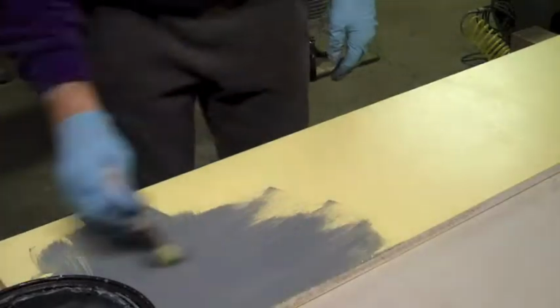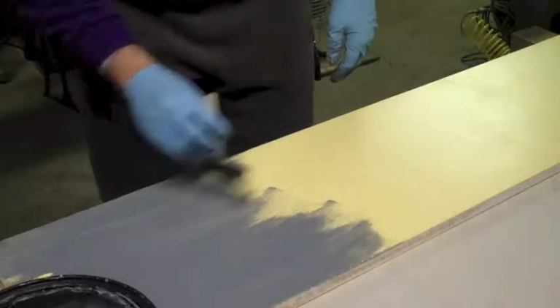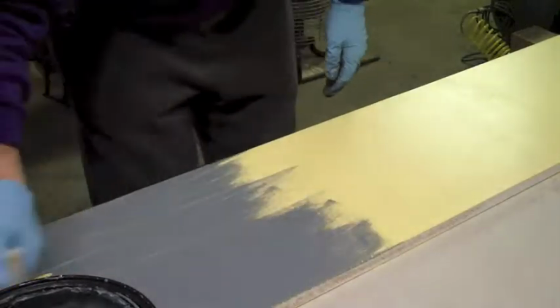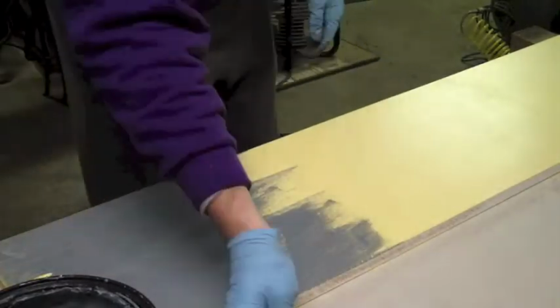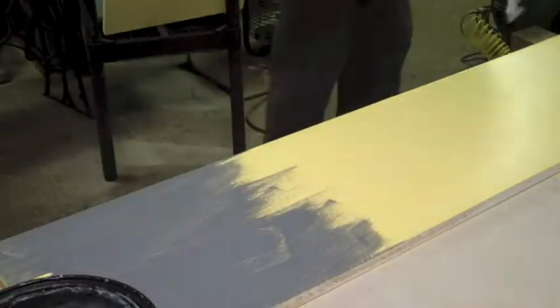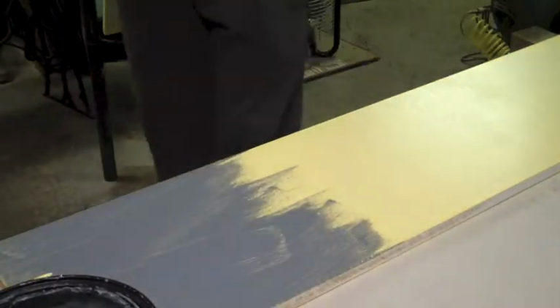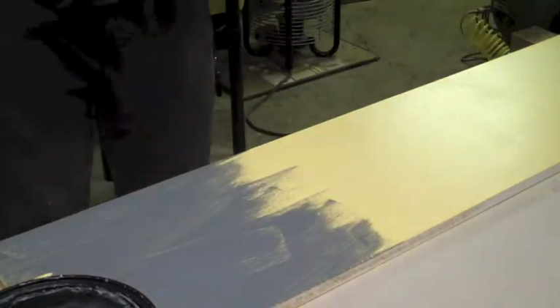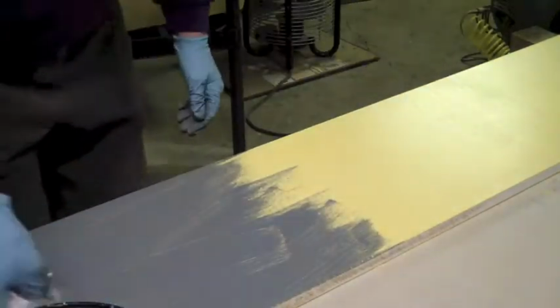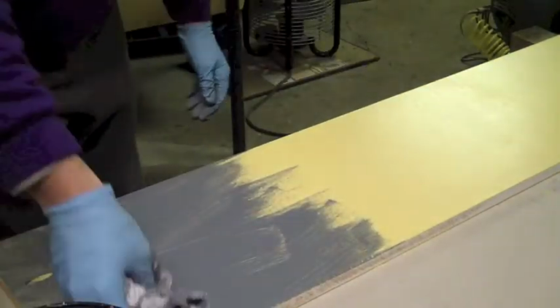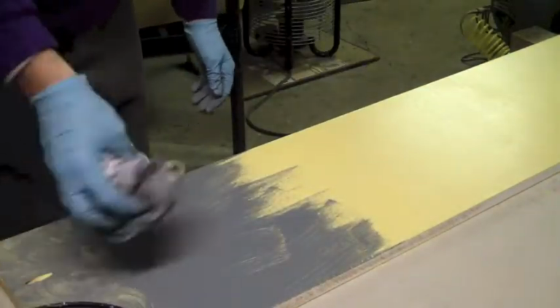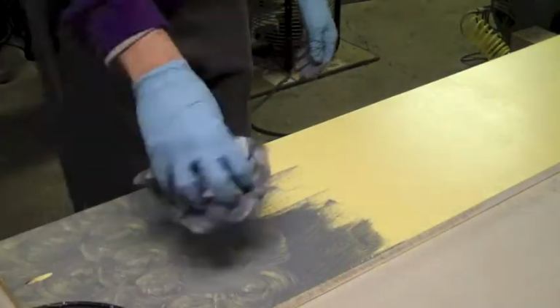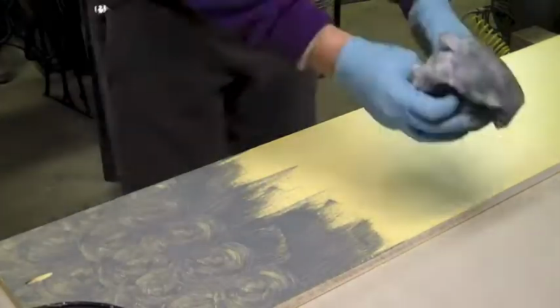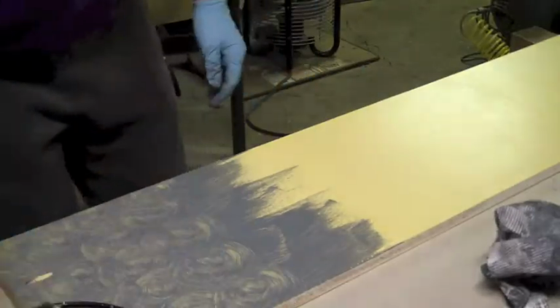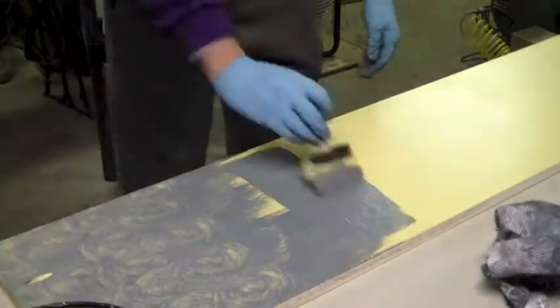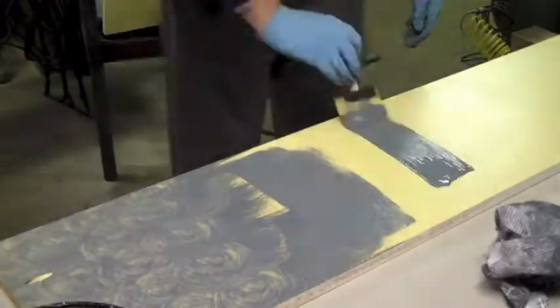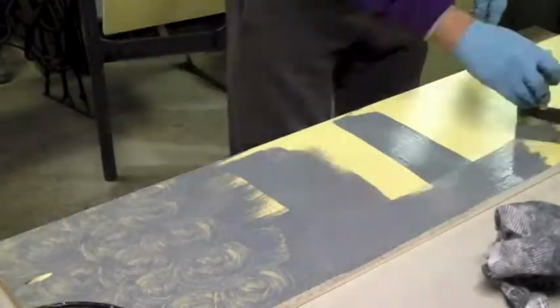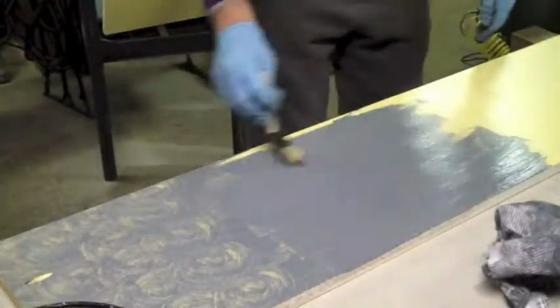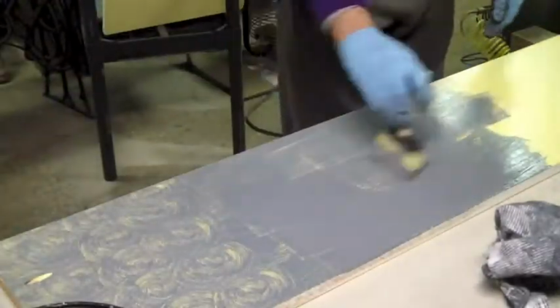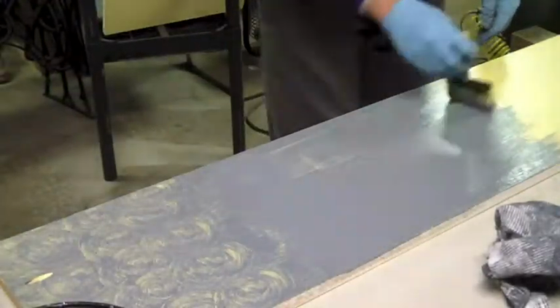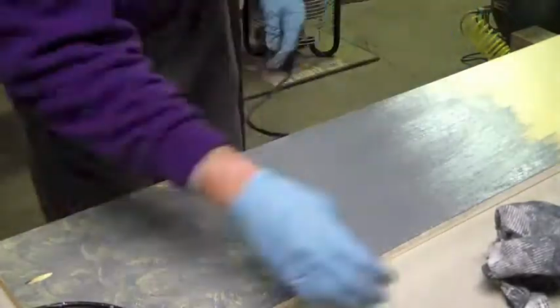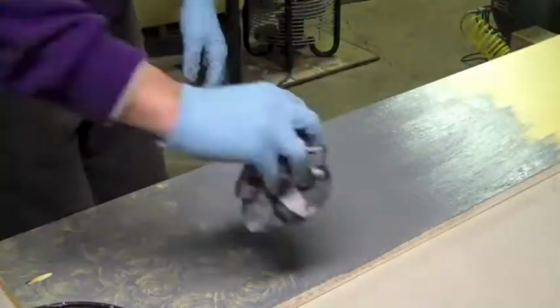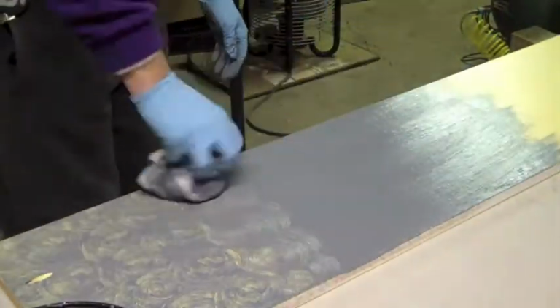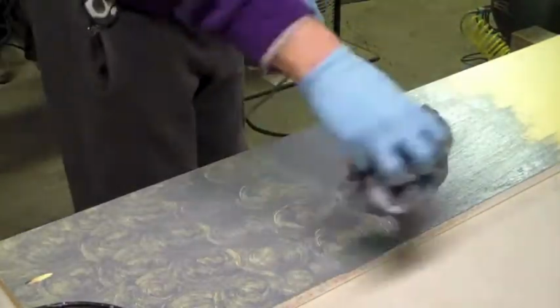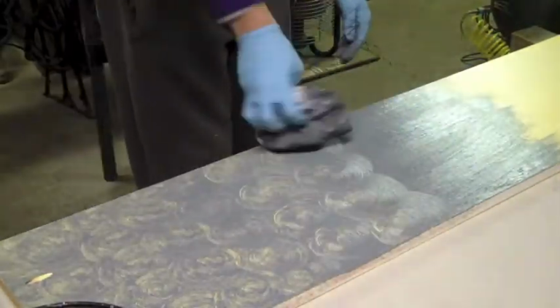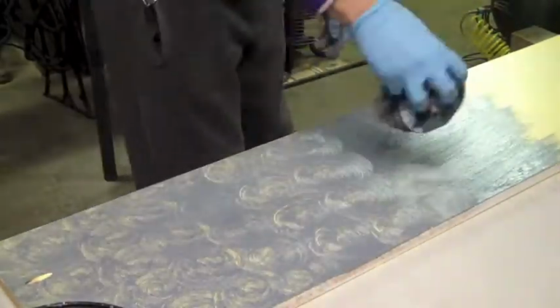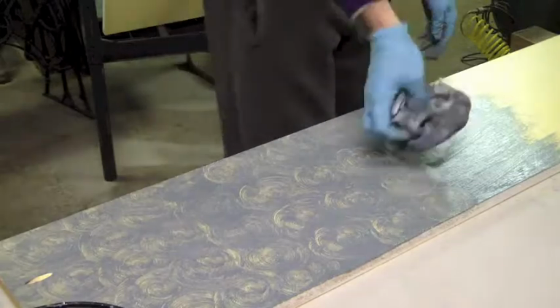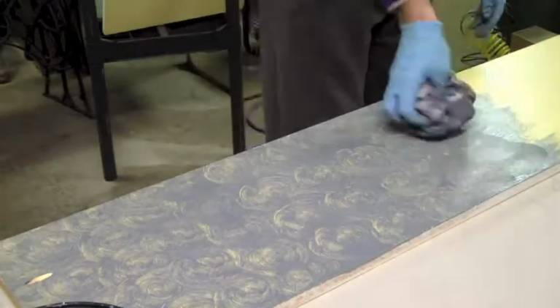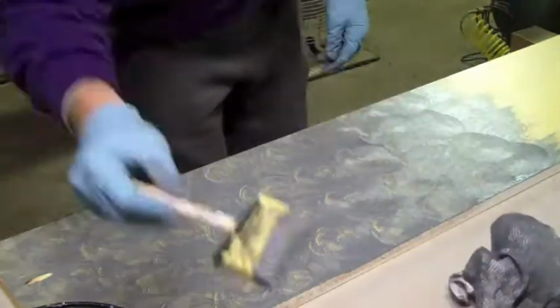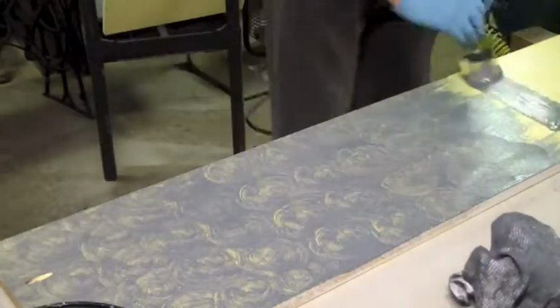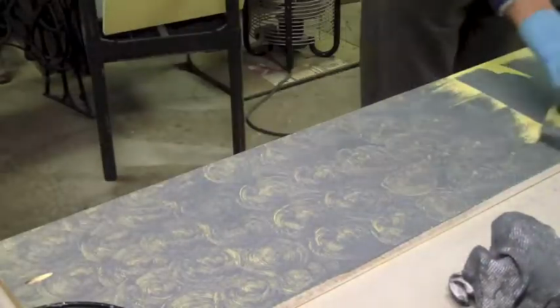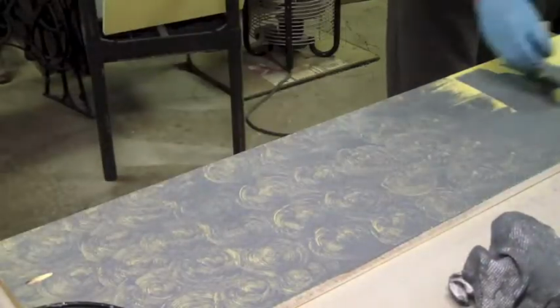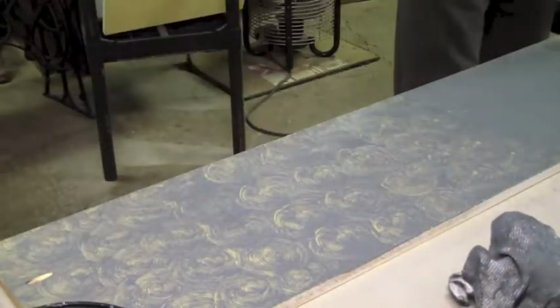Hello everybody, back here for my quick little fast forward of my painting technique. Not really sure if this turned out as great as I'd hoped, but I'm gonna go ahead and let you know what I did here.